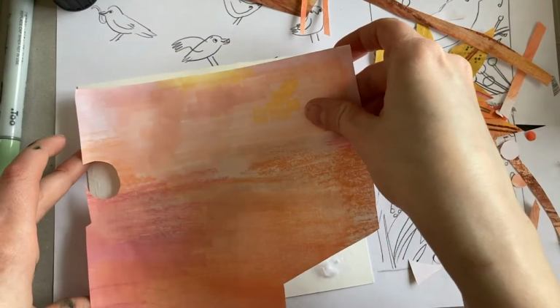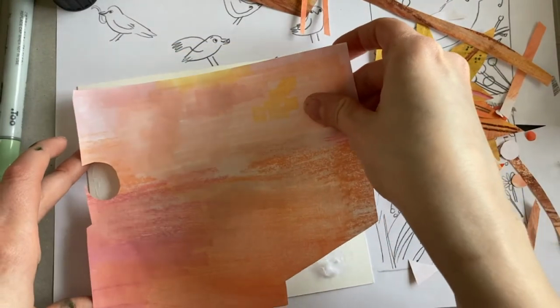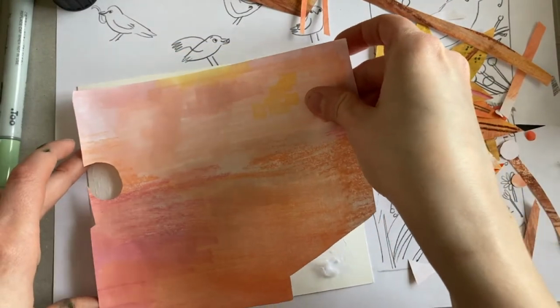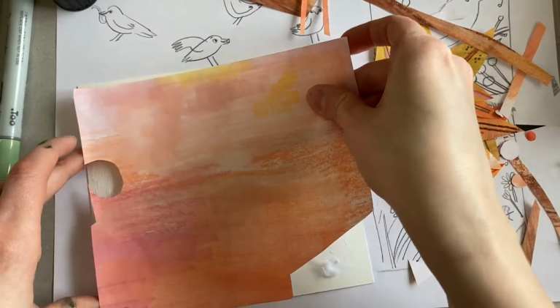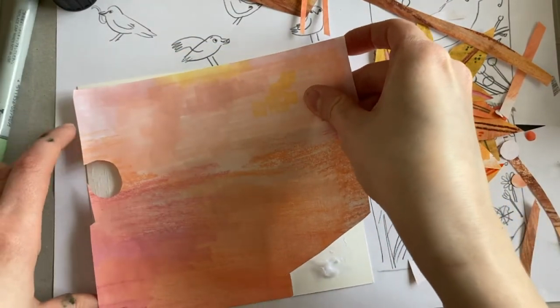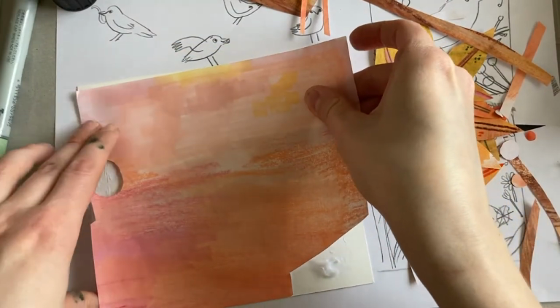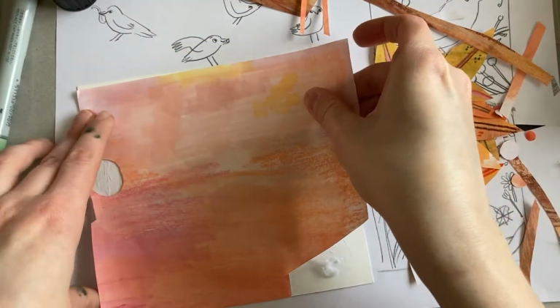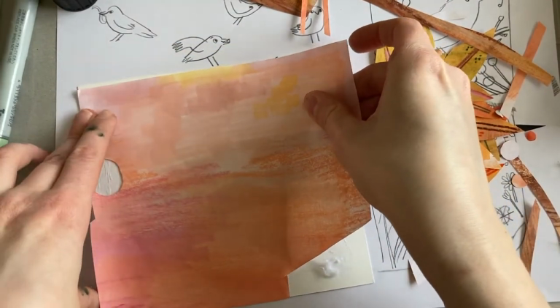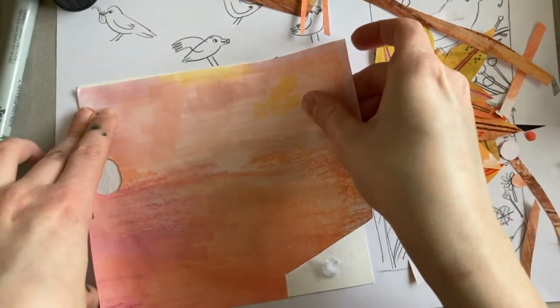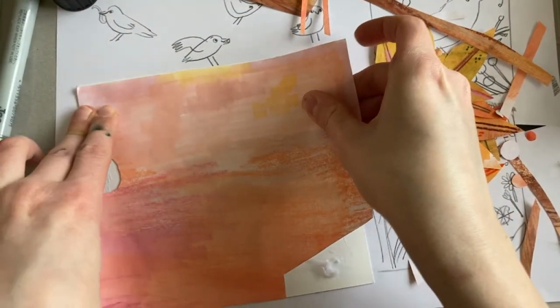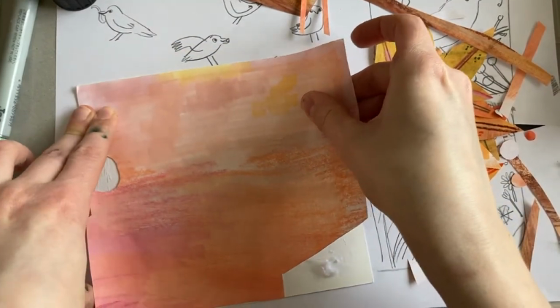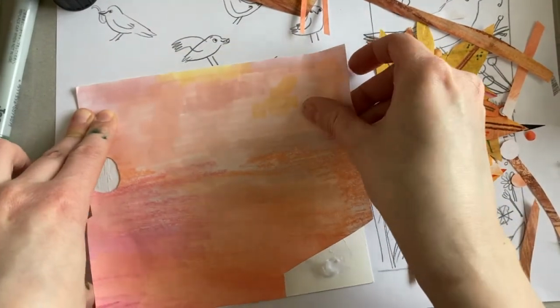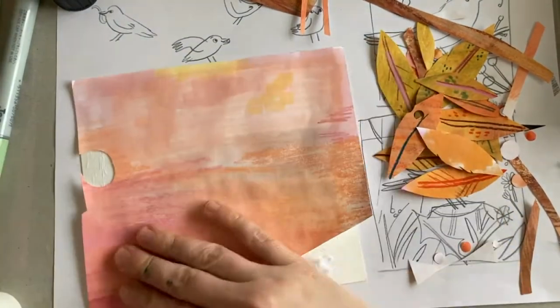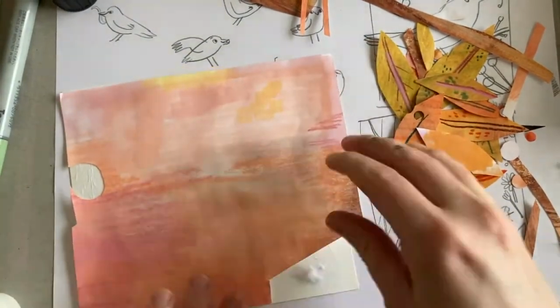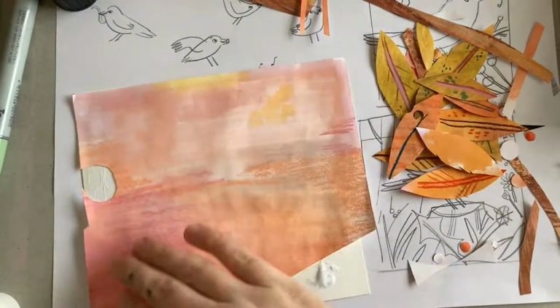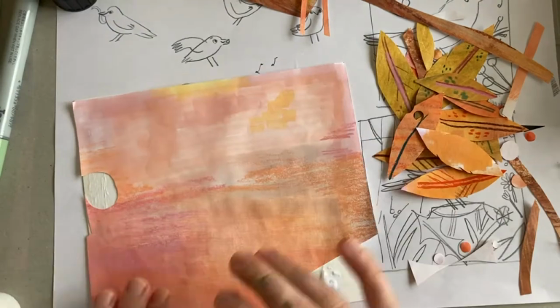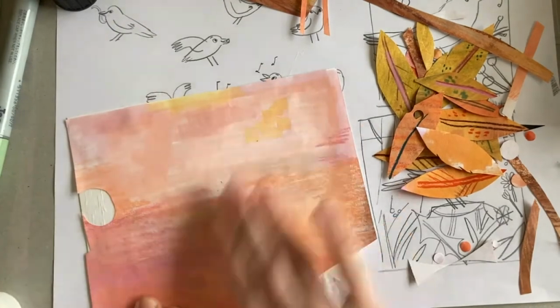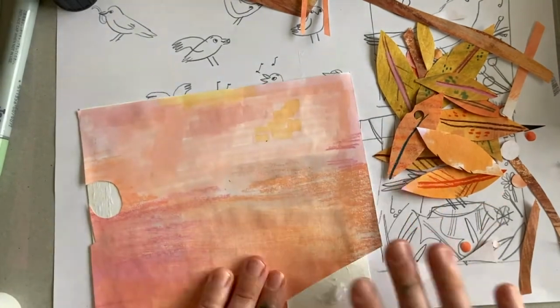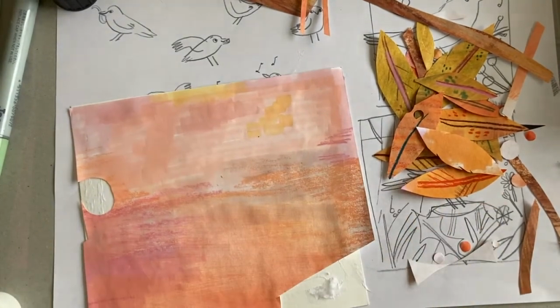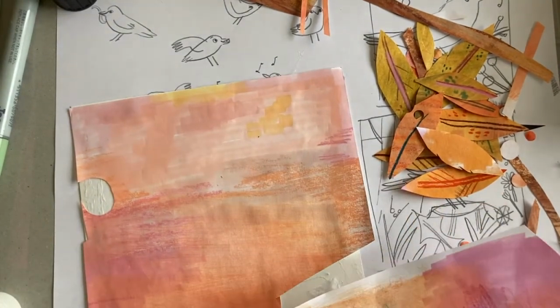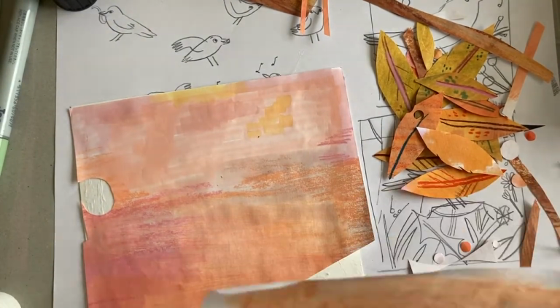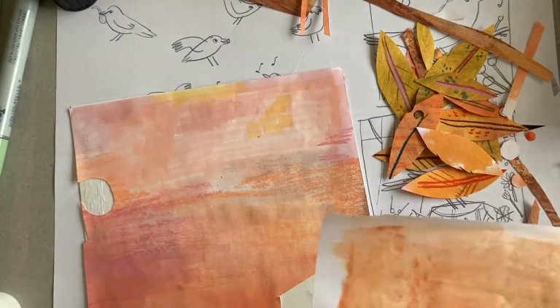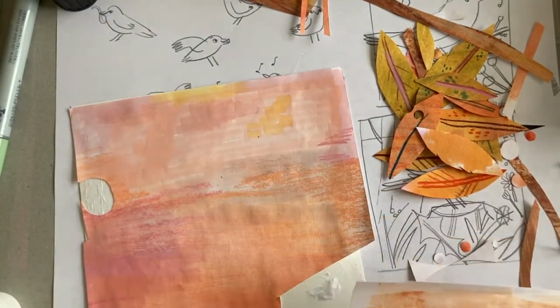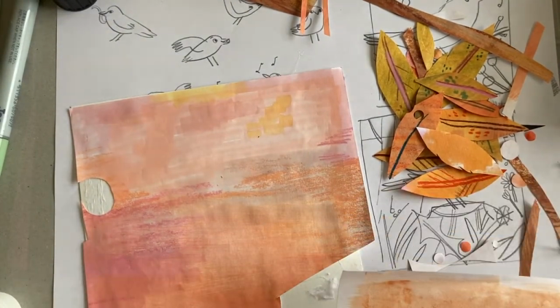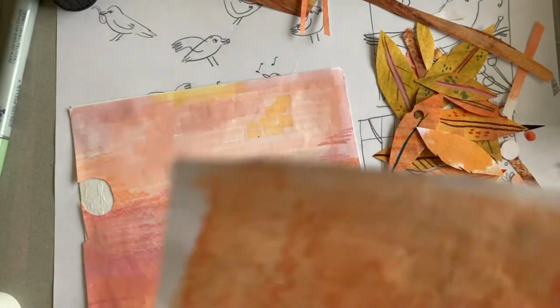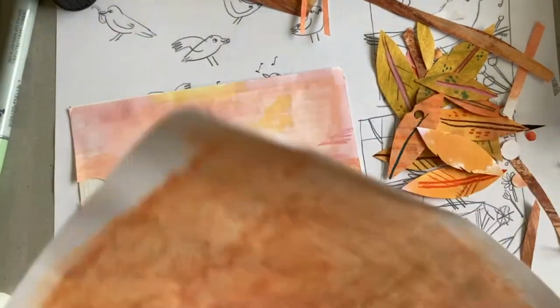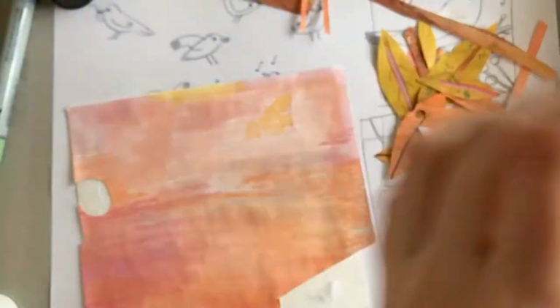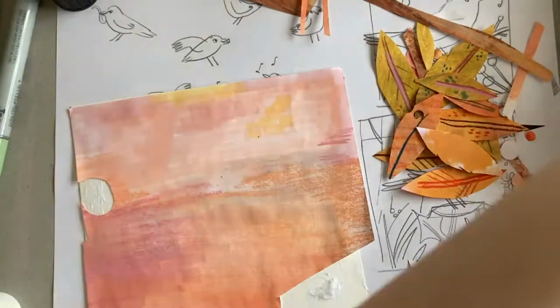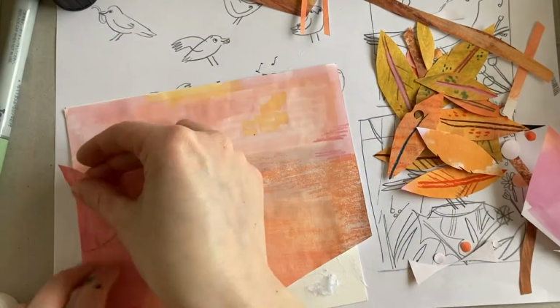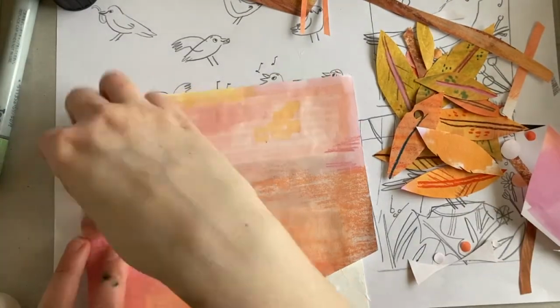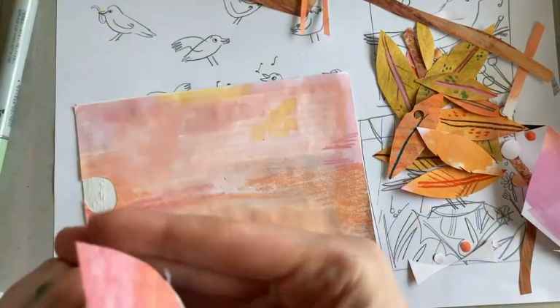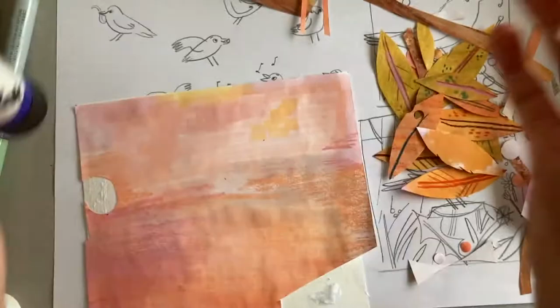Now it's time to glue down the background. This piece has a few gaps in it but don't worry, we'll fill those in. These little patches won't be noticeable once you've got the collage on top.